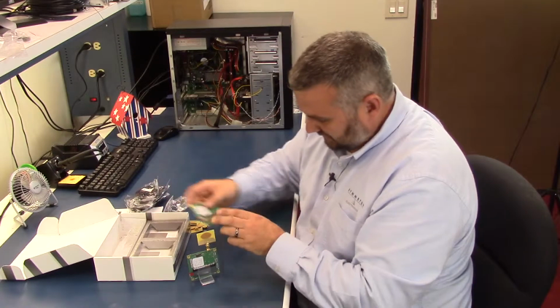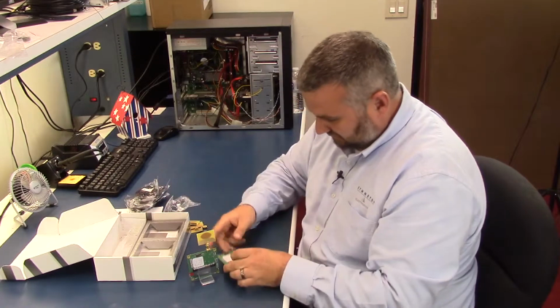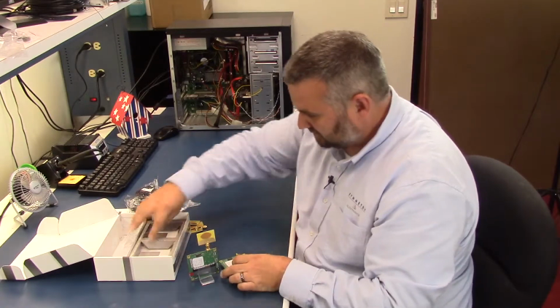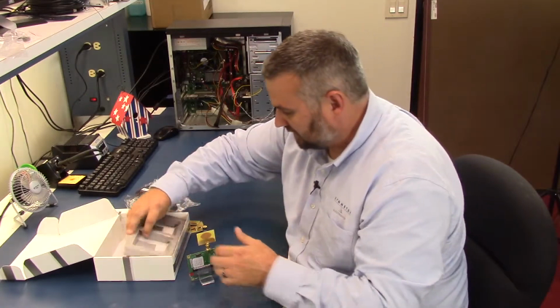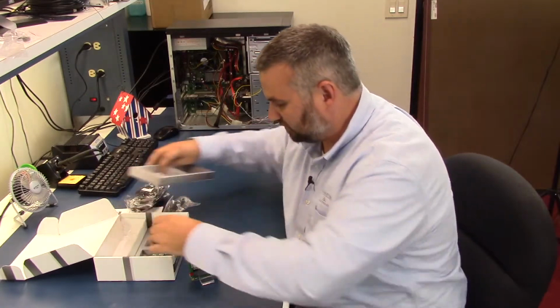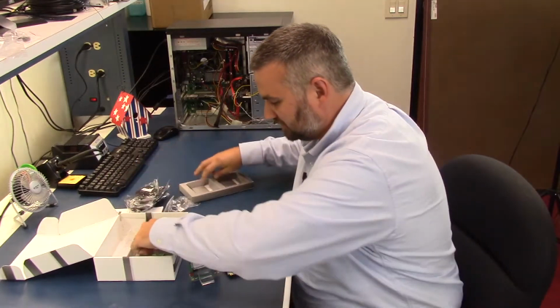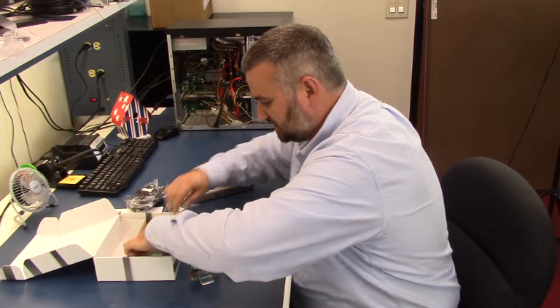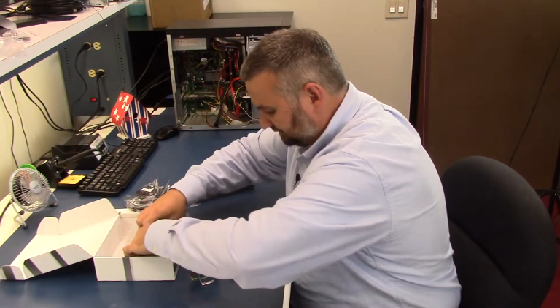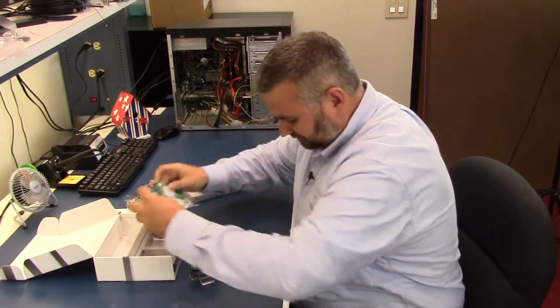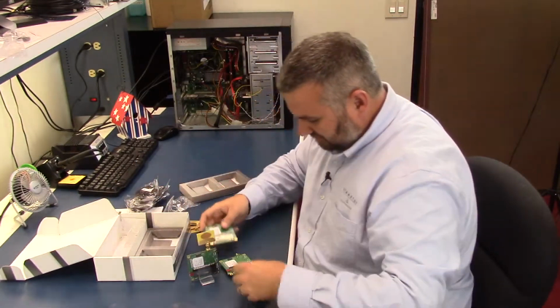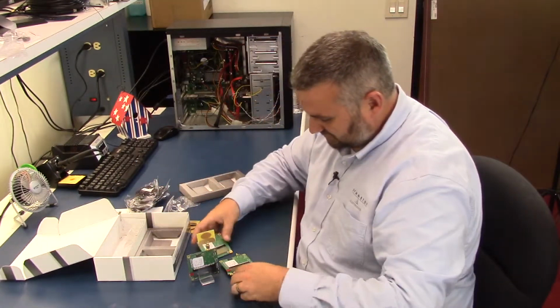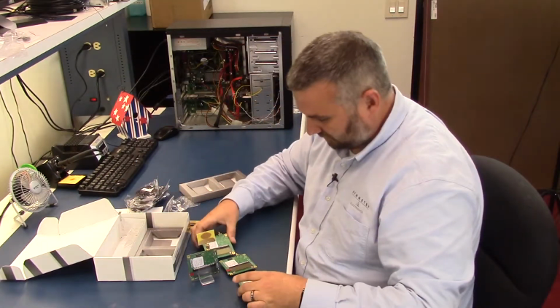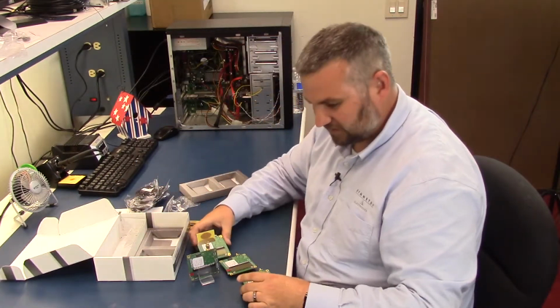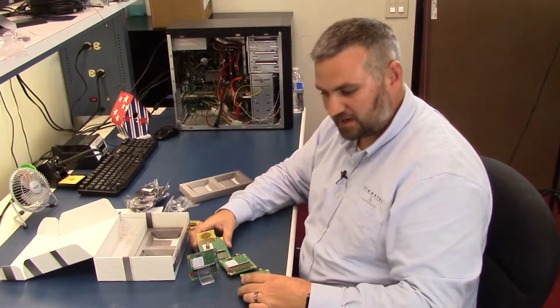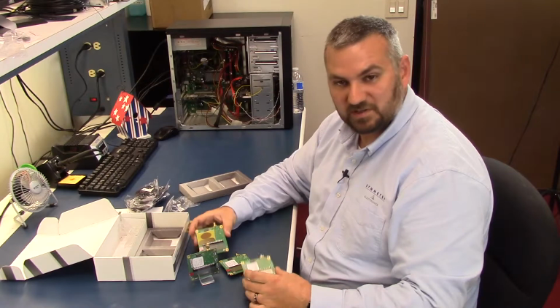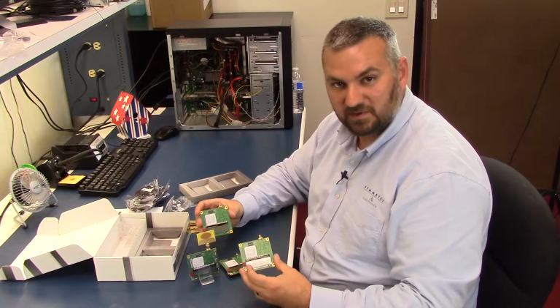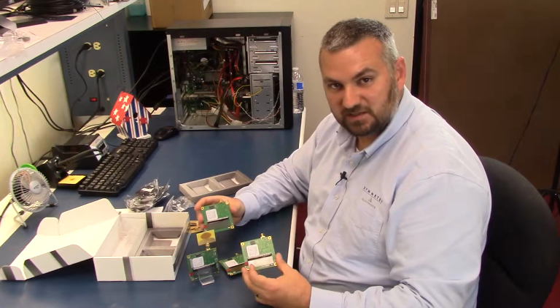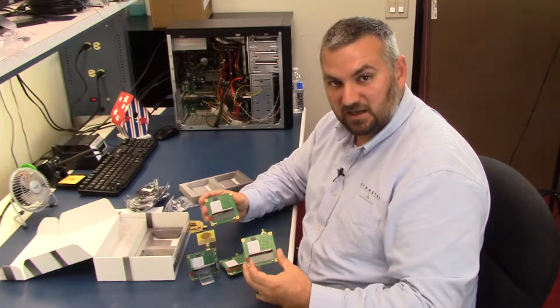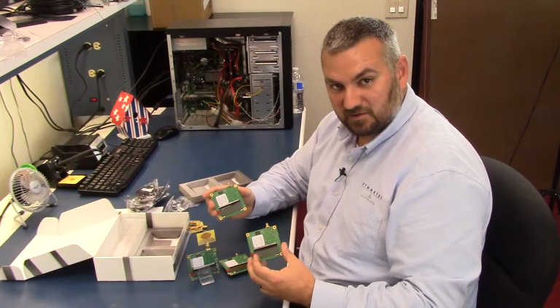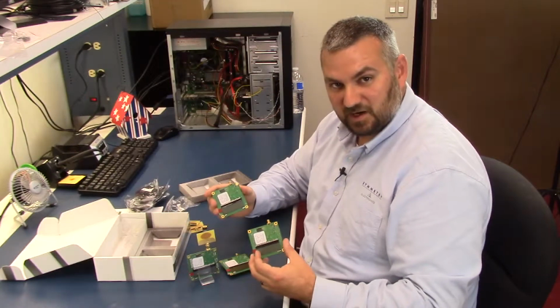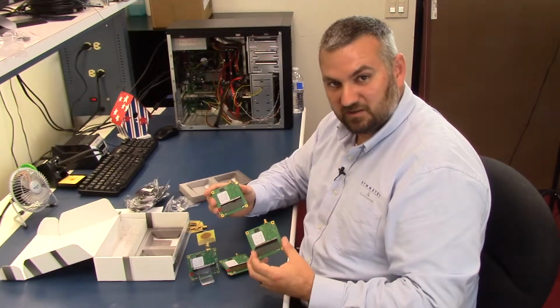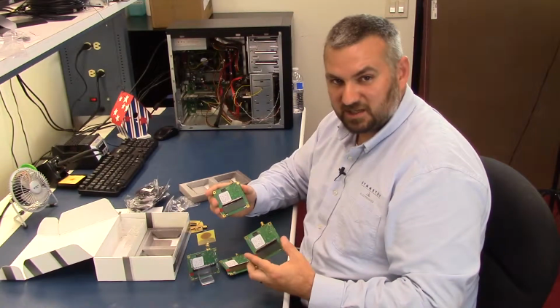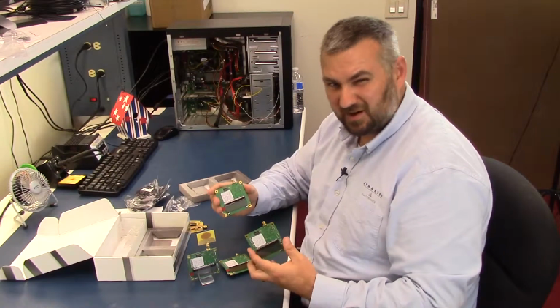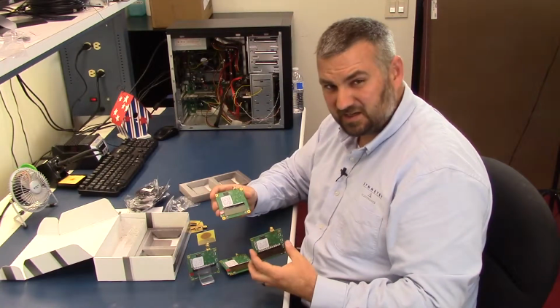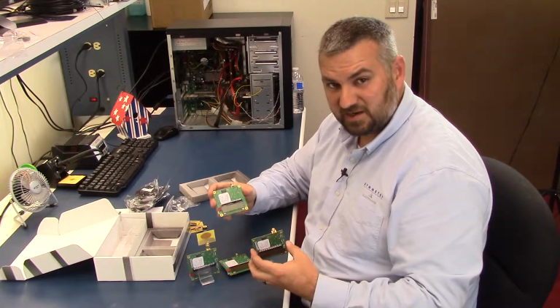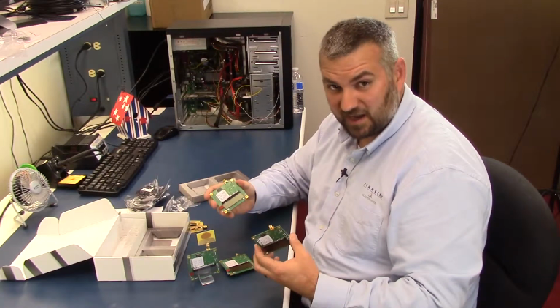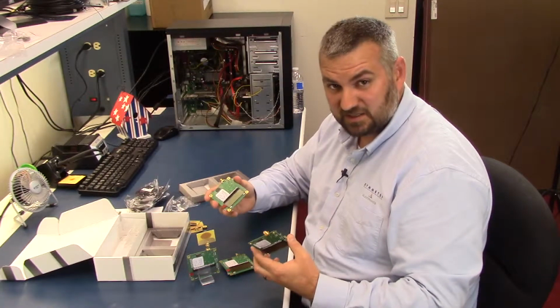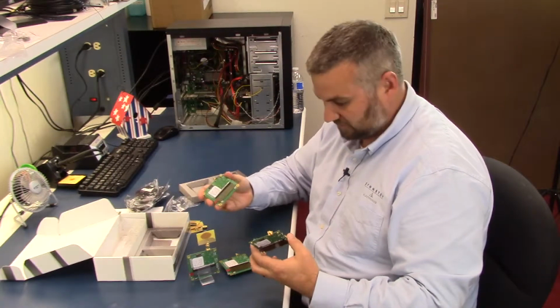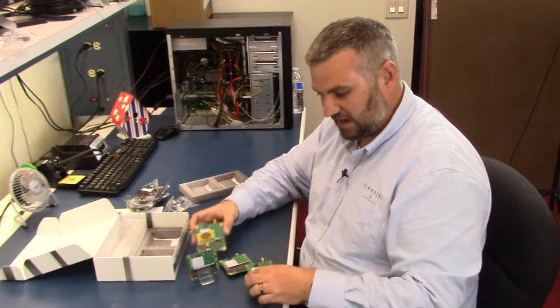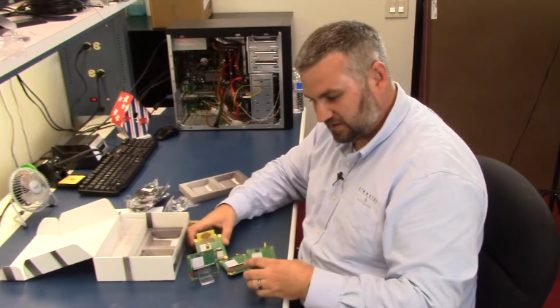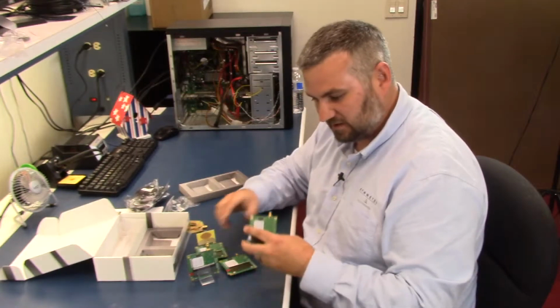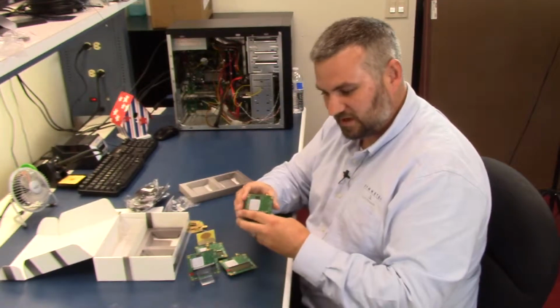They give you not just one of those but you actually get four of the little tracking boards that come with this. They're great for XY location — they give you about 20 centimeters of accuracy, so they're really accurate in the tracking.